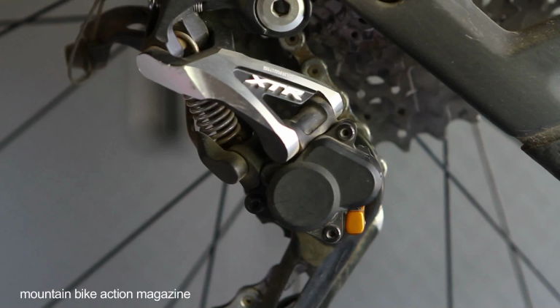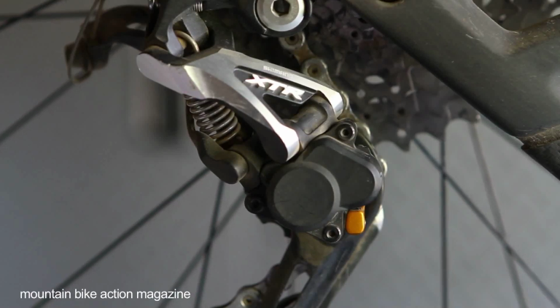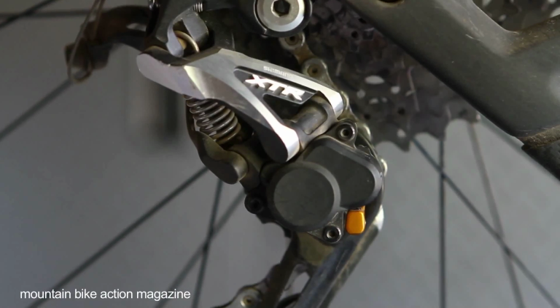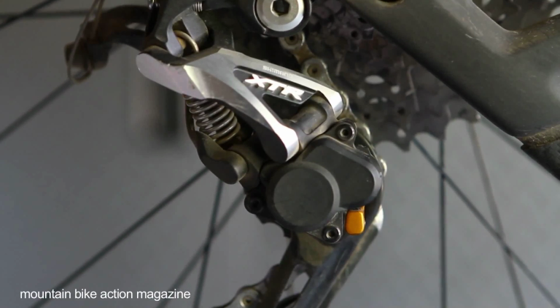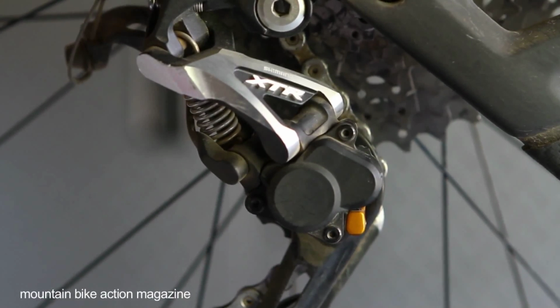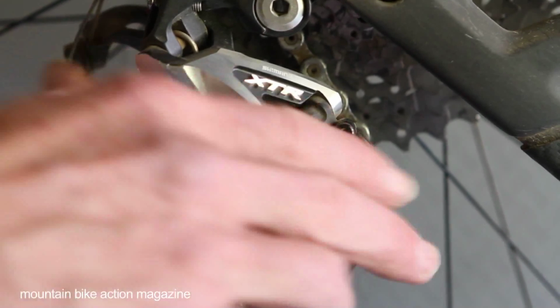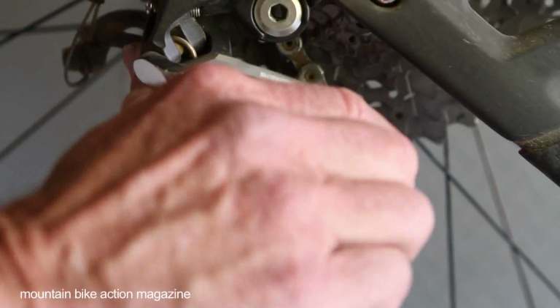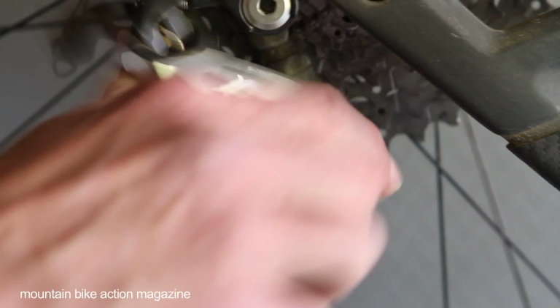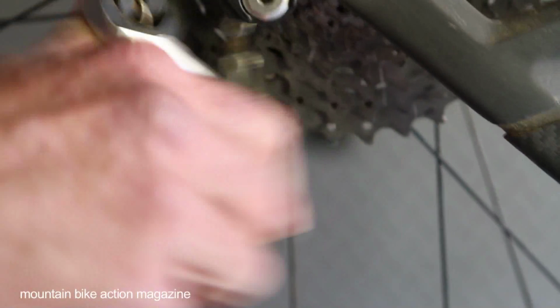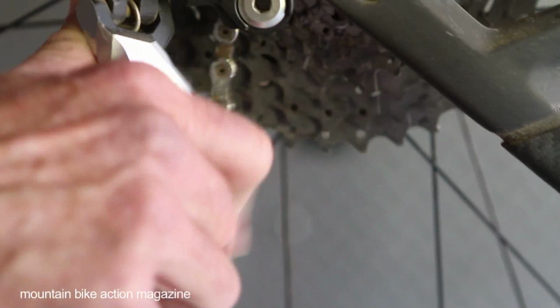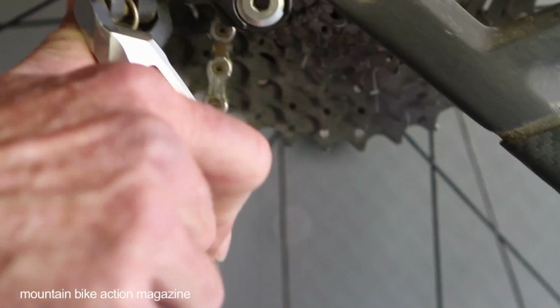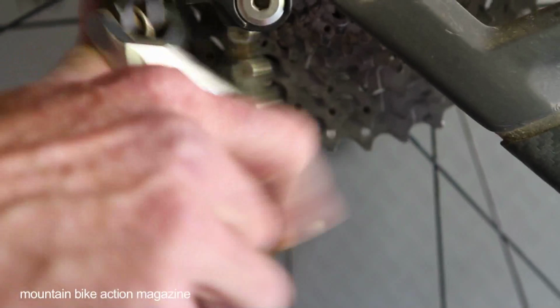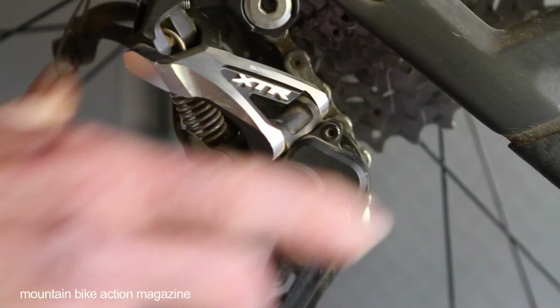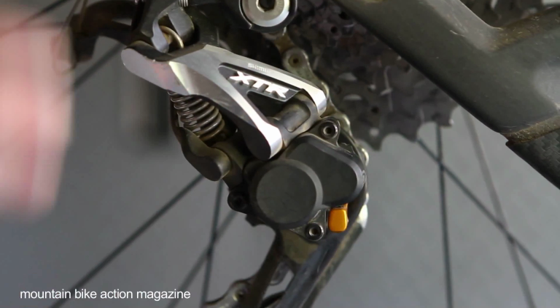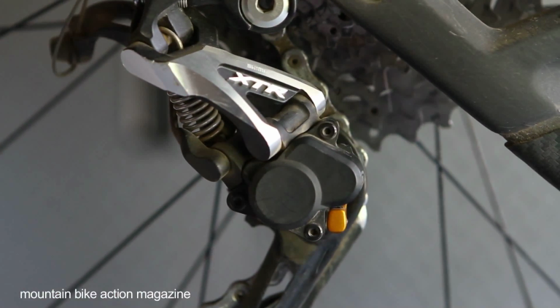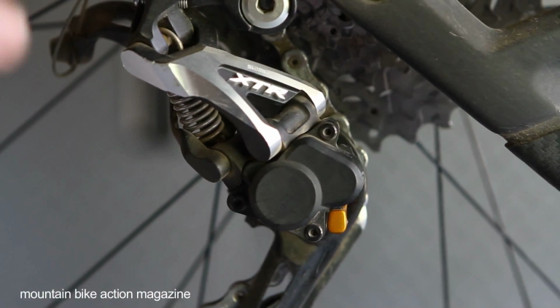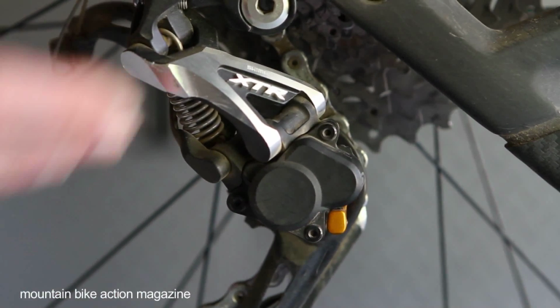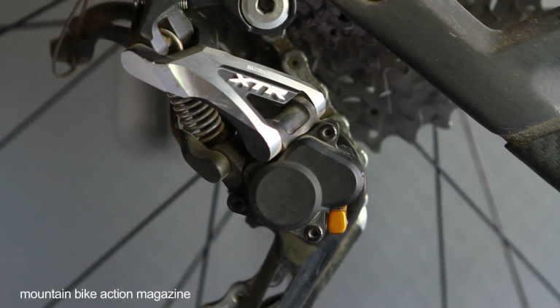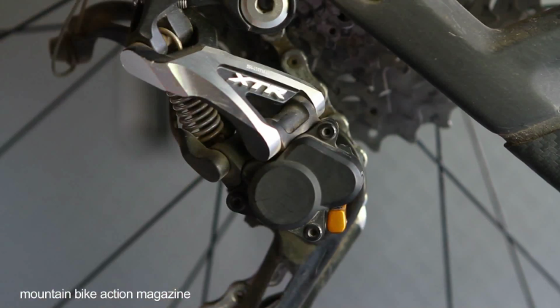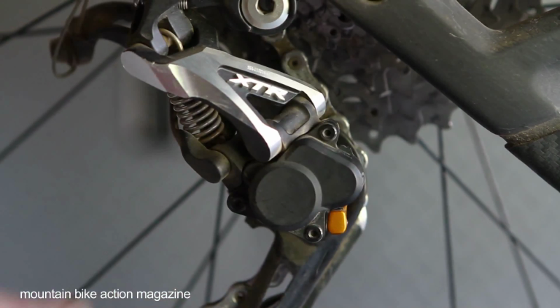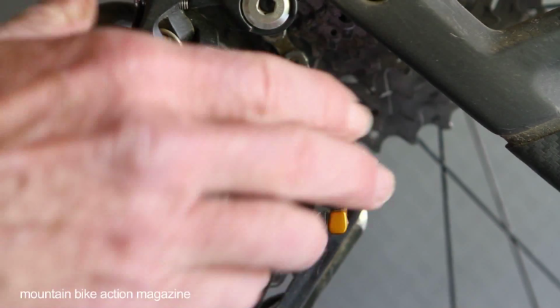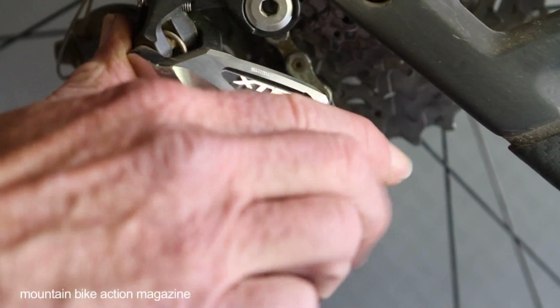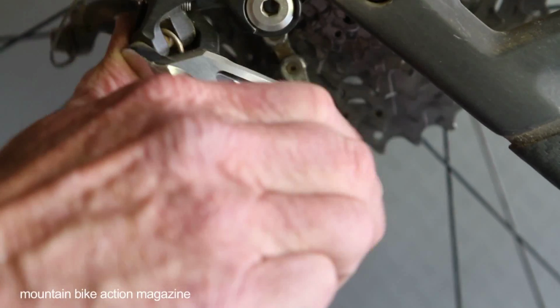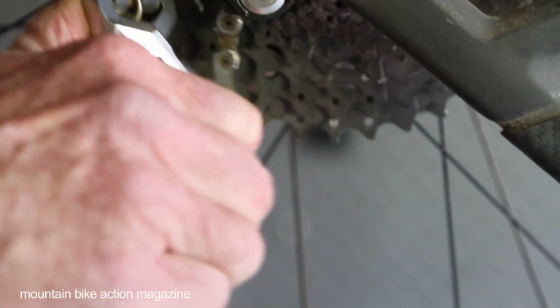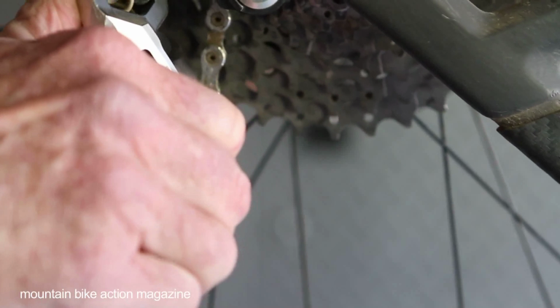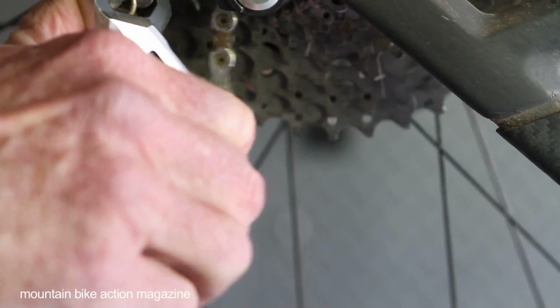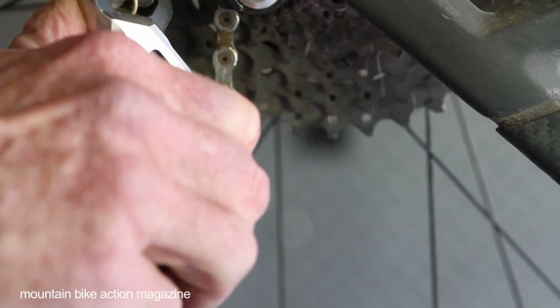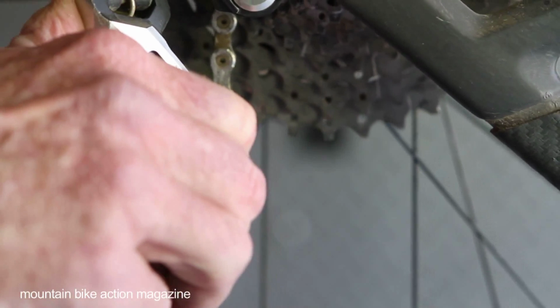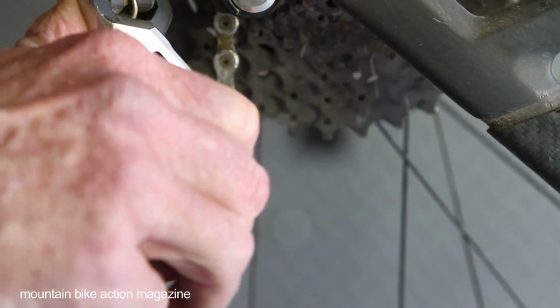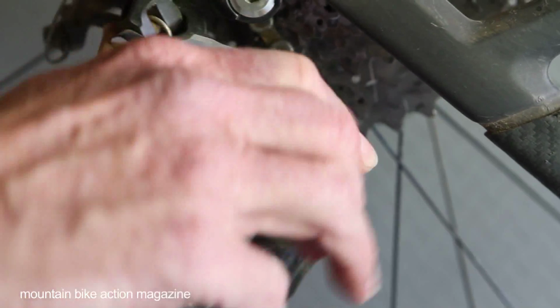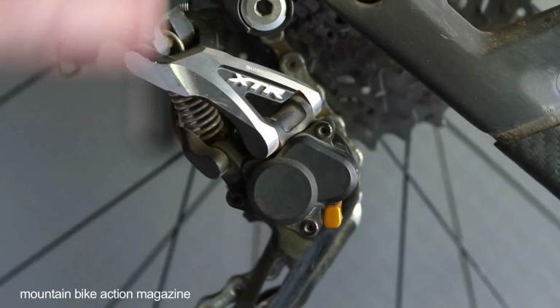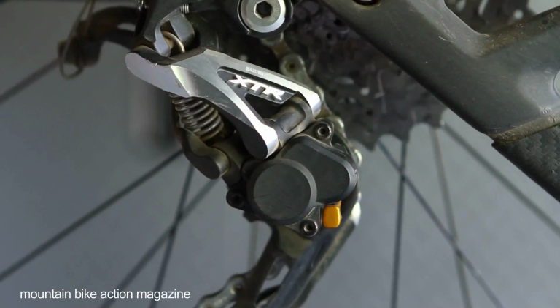A derailleur without Shadow Plus moves pretty freely. The reason is that to get the wheel in and out, you have to be able to move the derailleur back to drop the wheel out and get the chain.